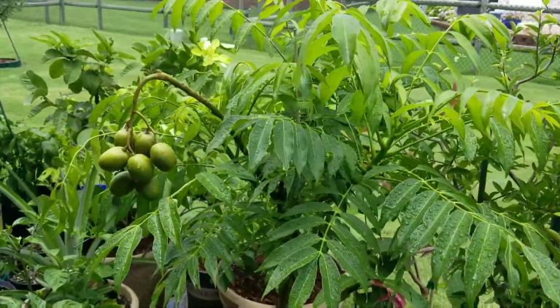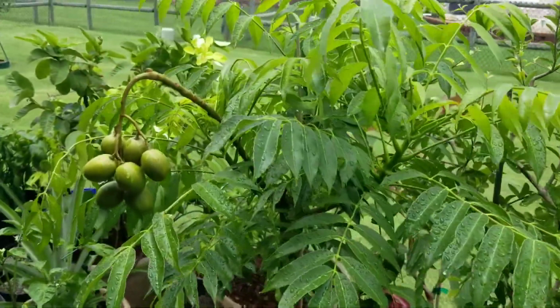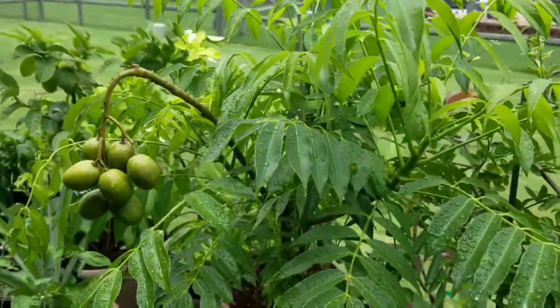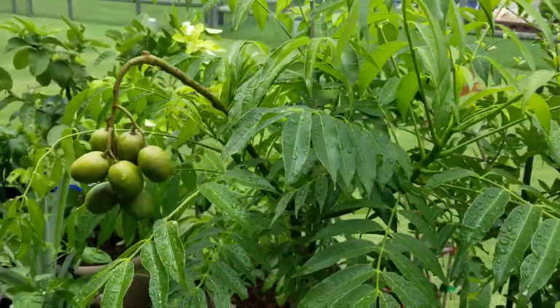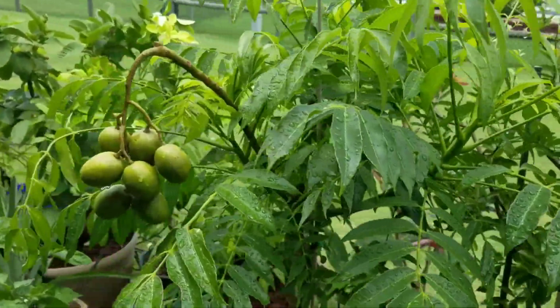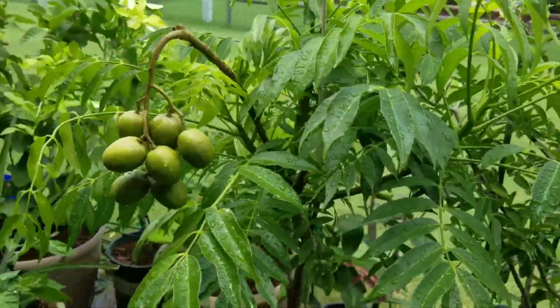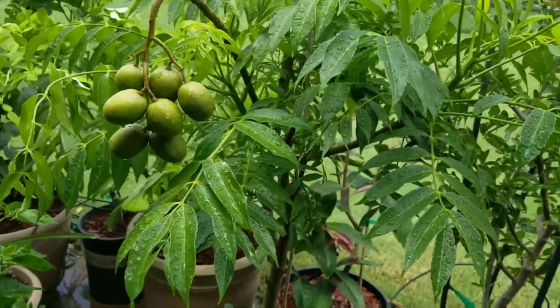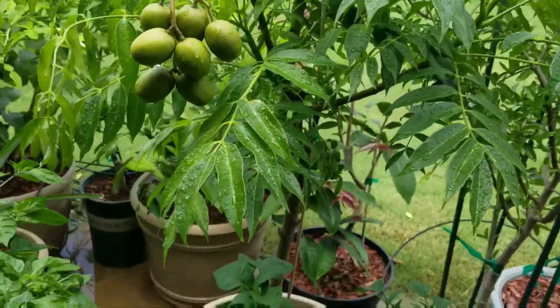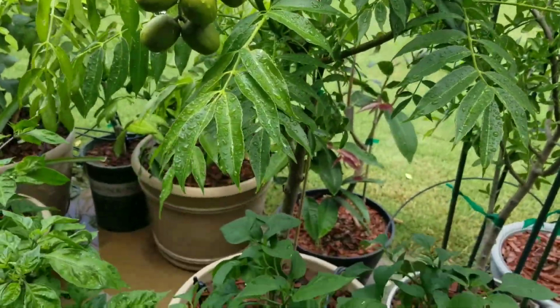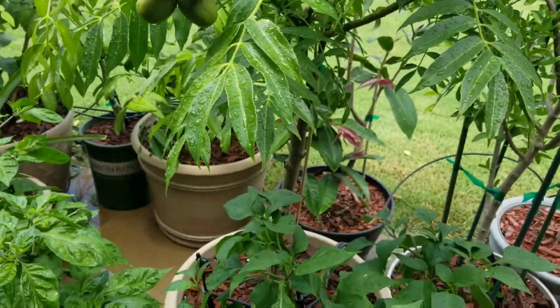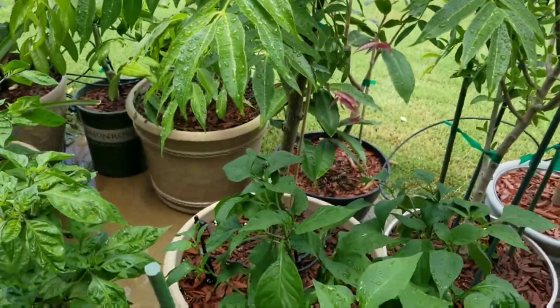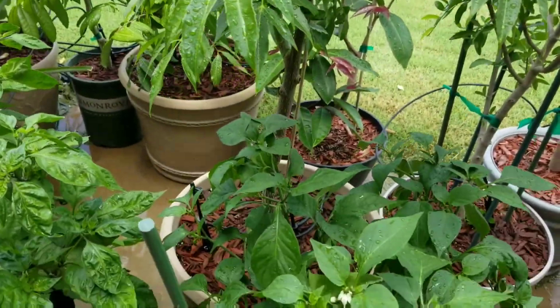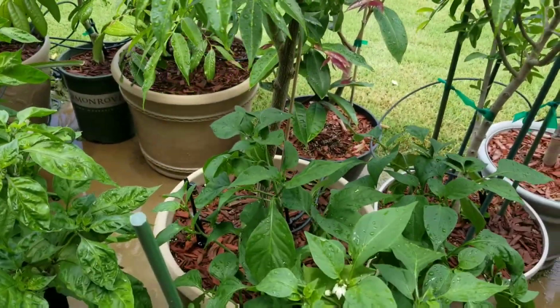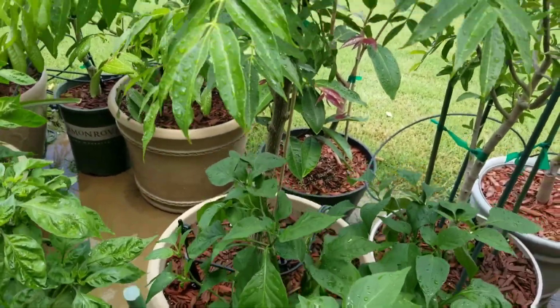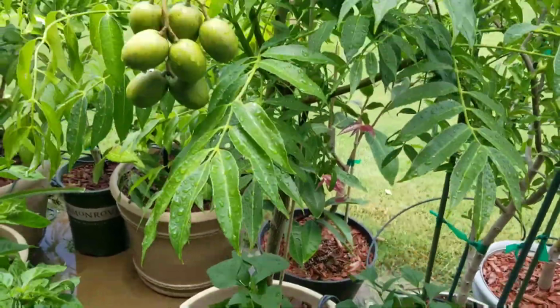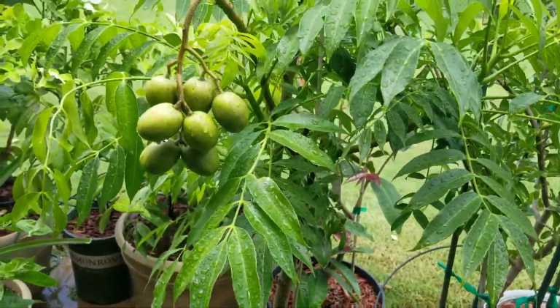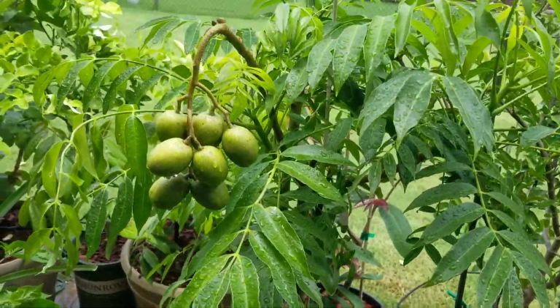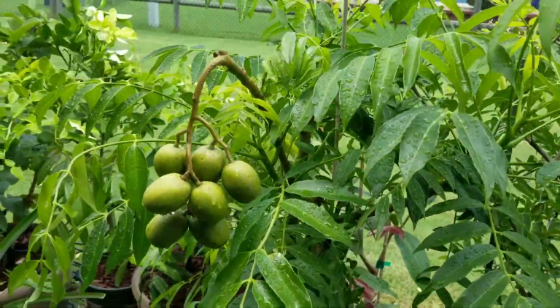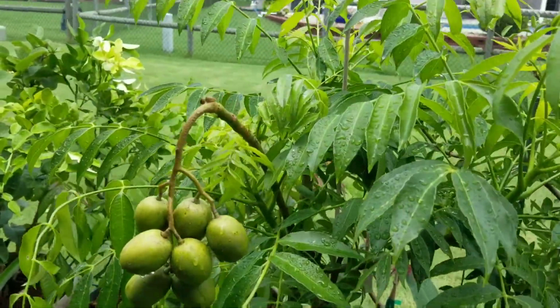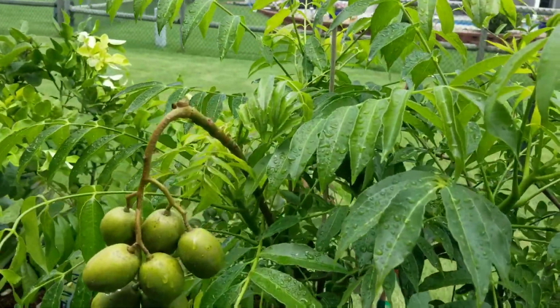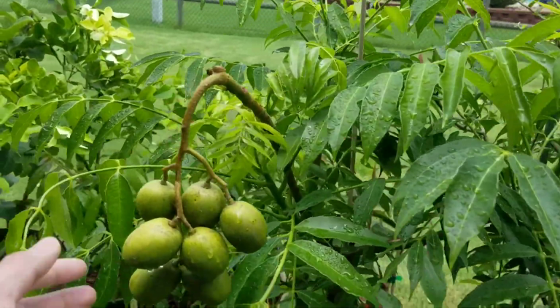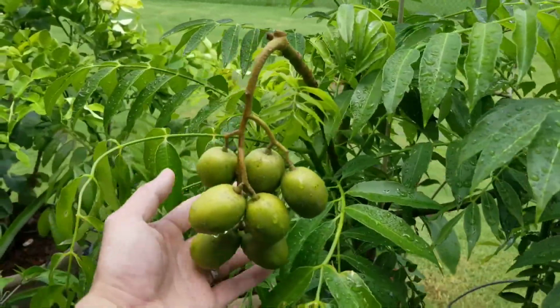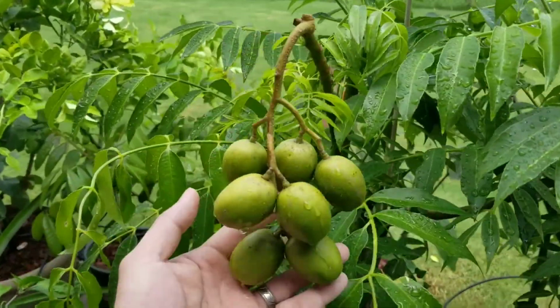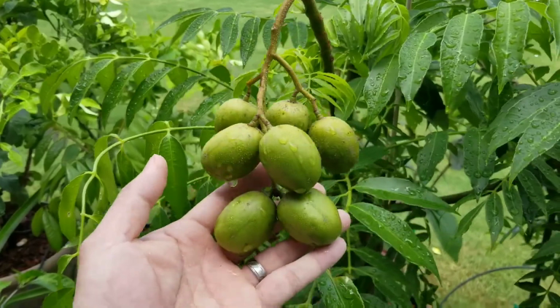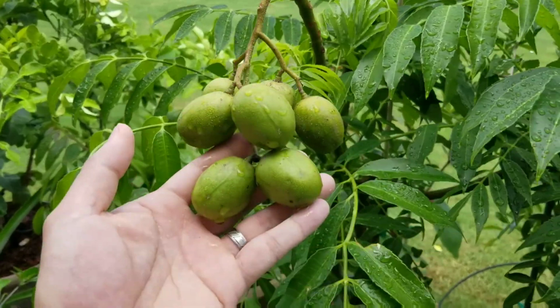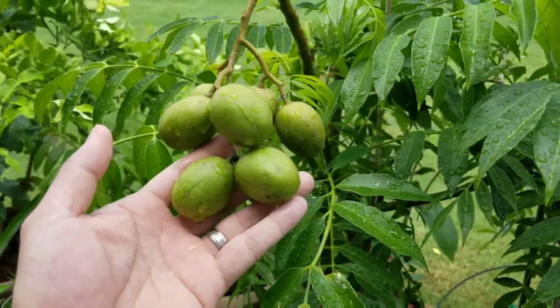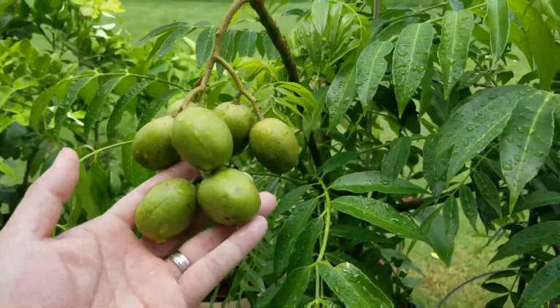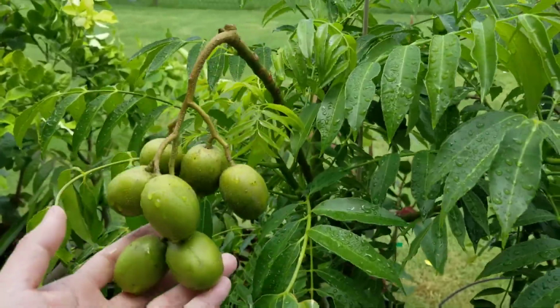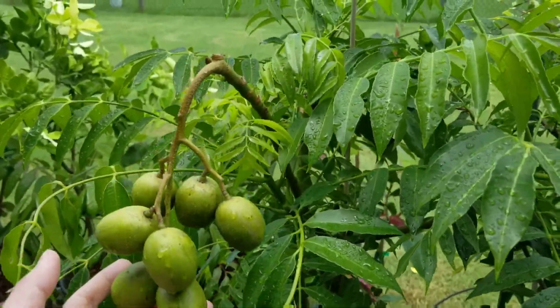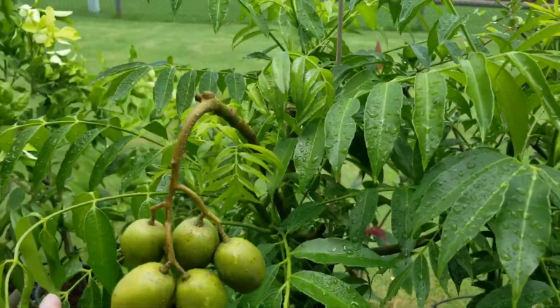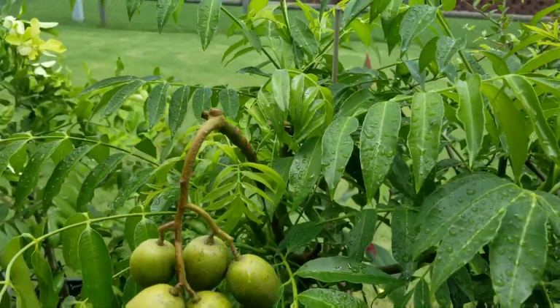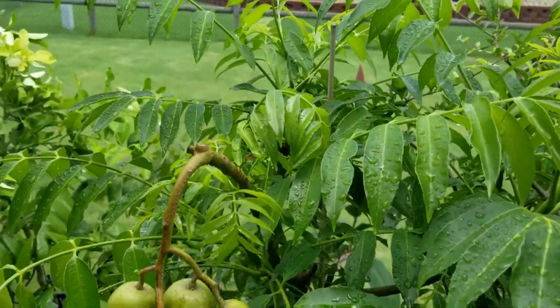I still have some fruits on a June plum tree — these came out in early spring. It should produce some more fruits pretty soon here.